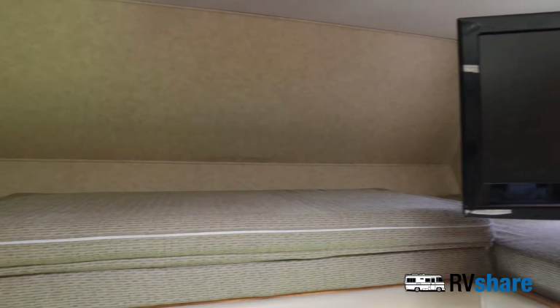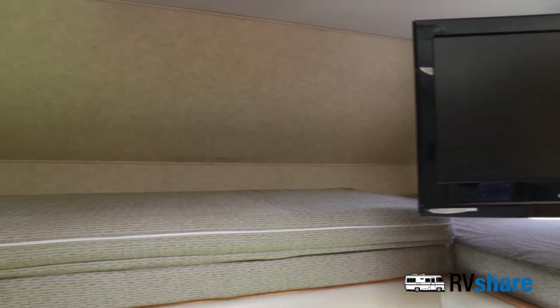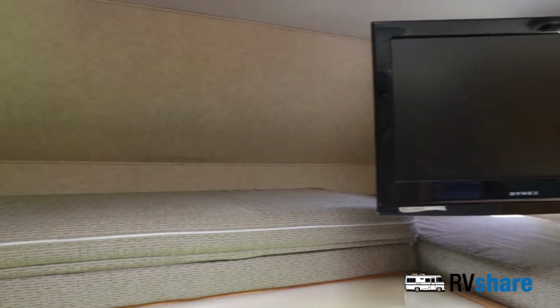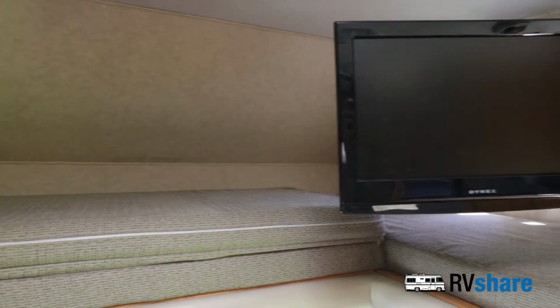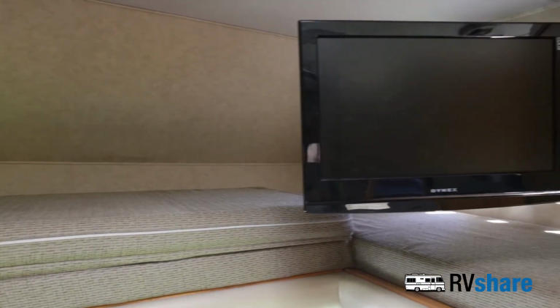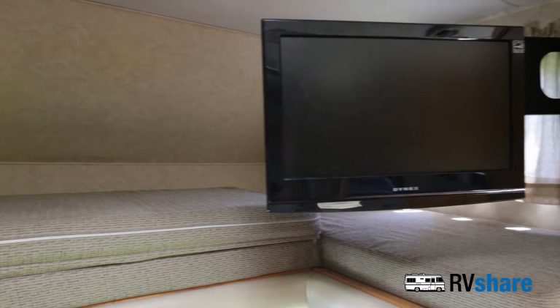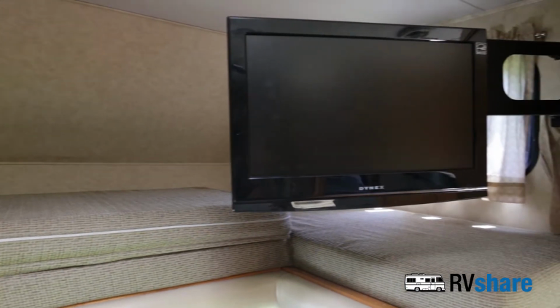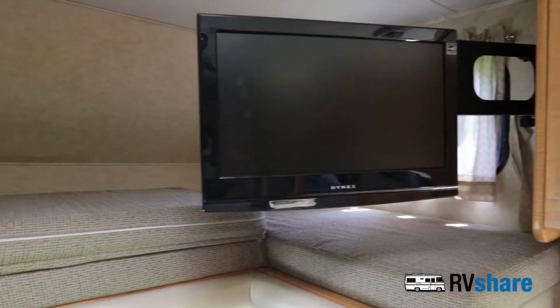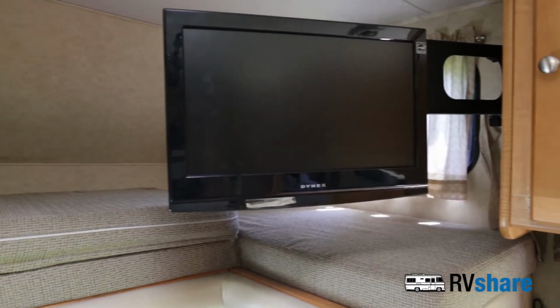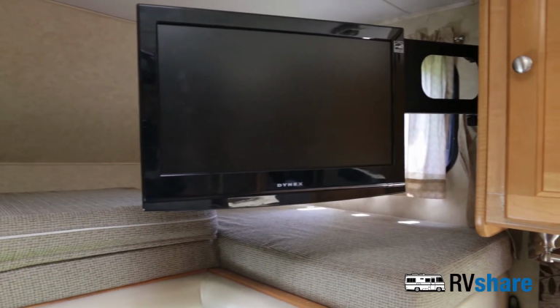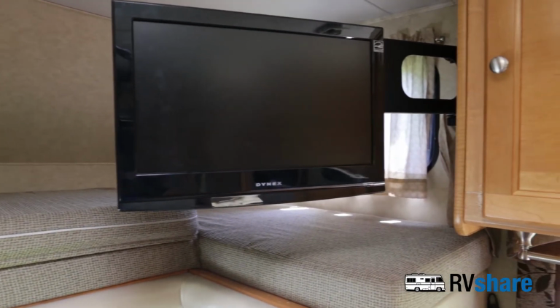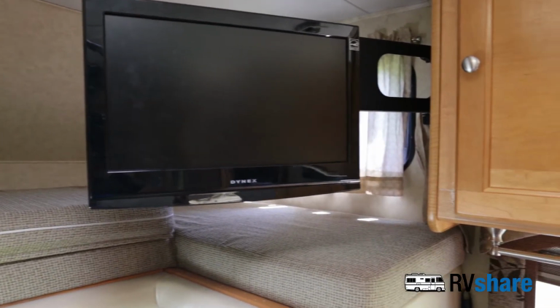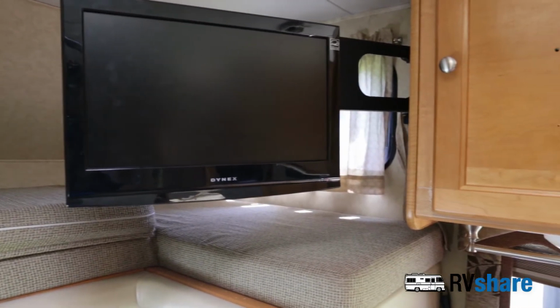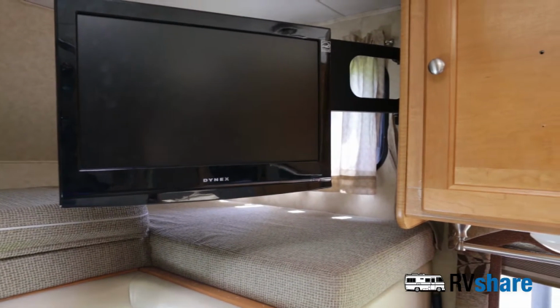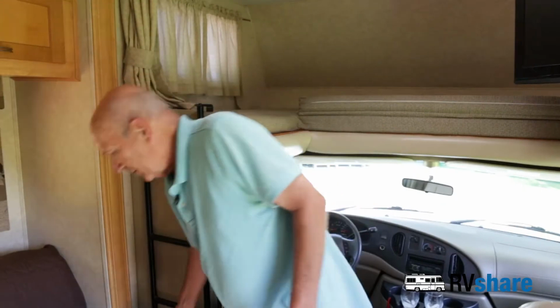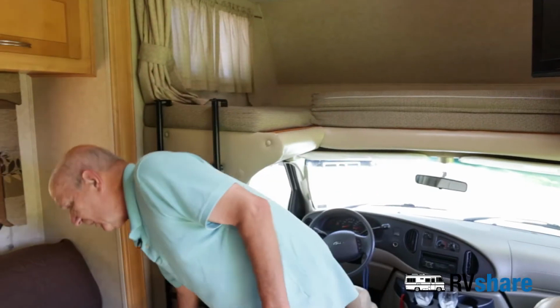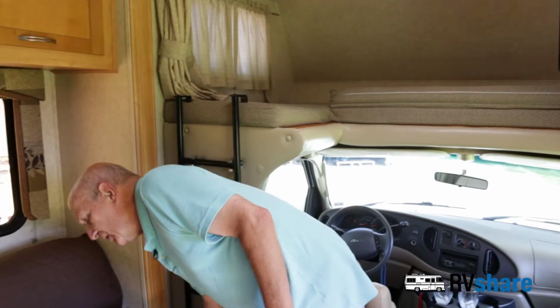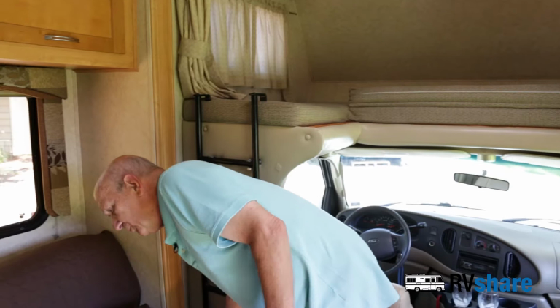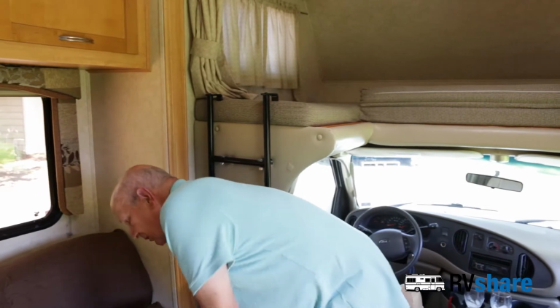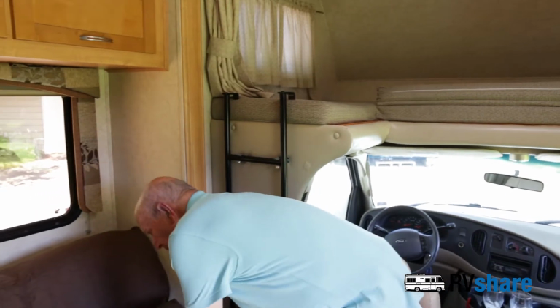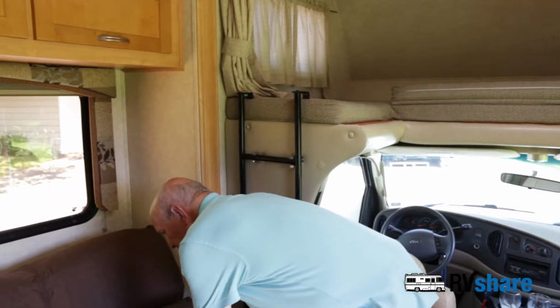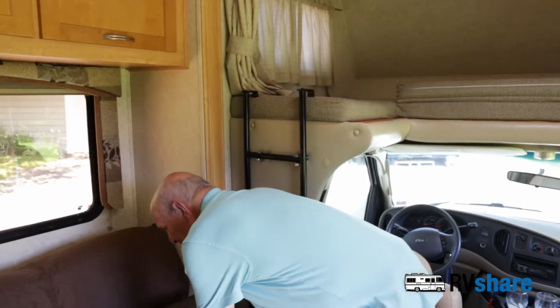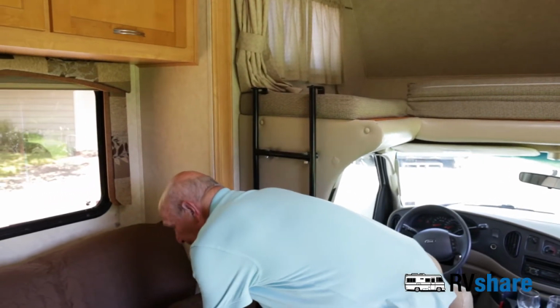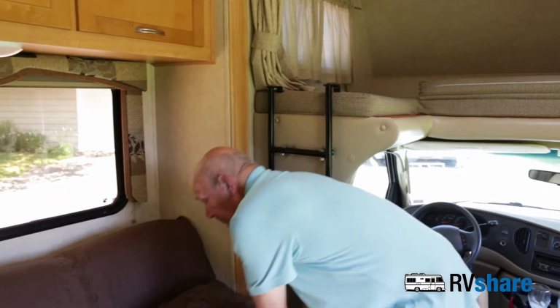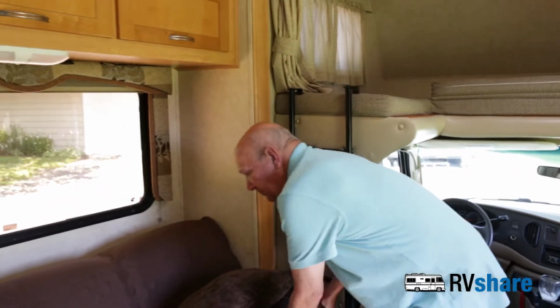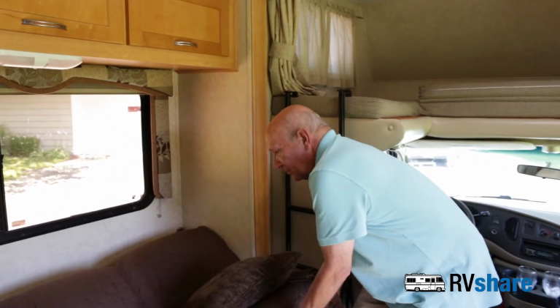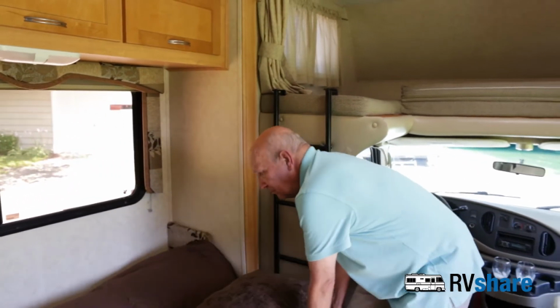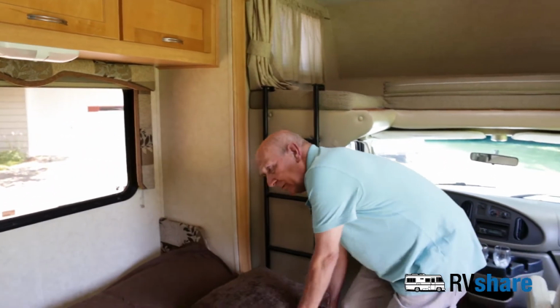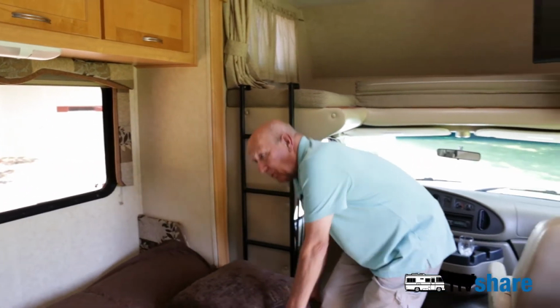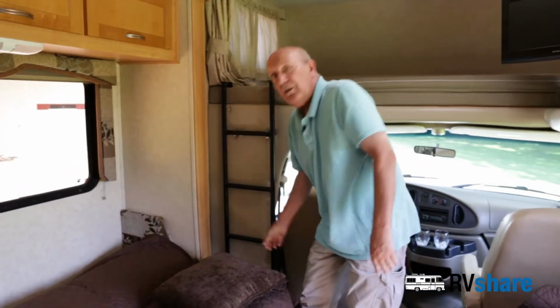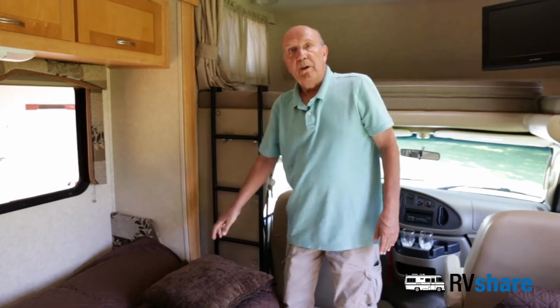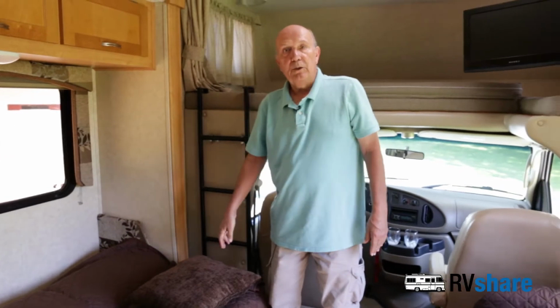You've got a nice television here that you can even watch while you're driving. You have a couch that pulls out into a bed — I'm going to pull that up — that folds down into a bed for two.